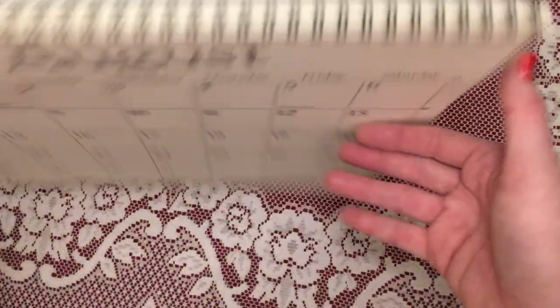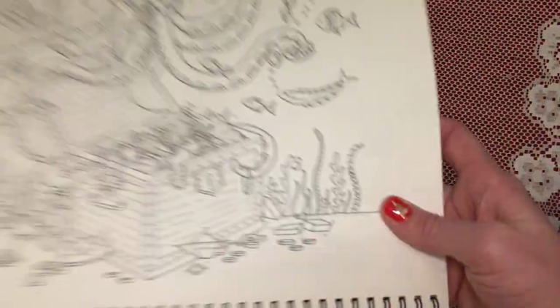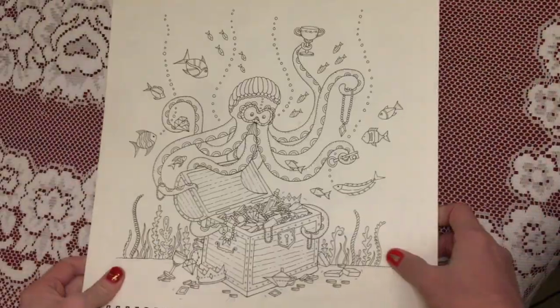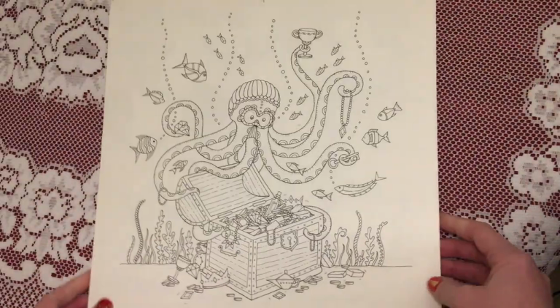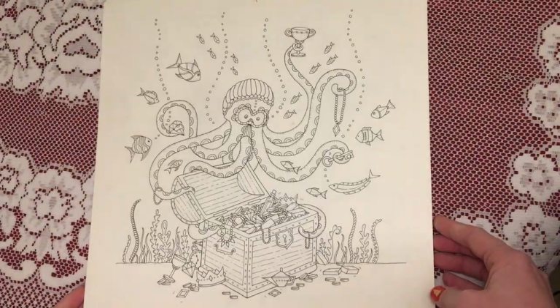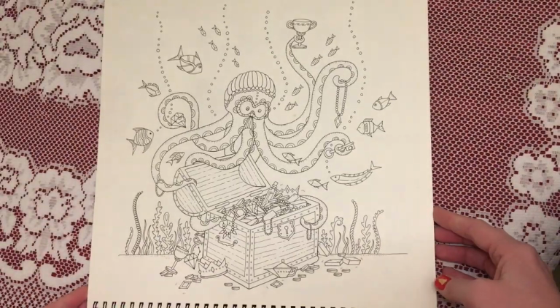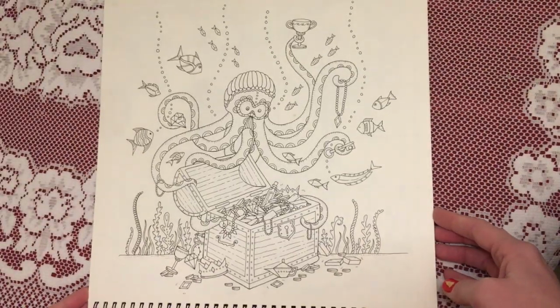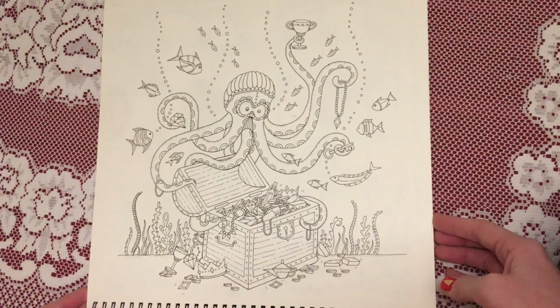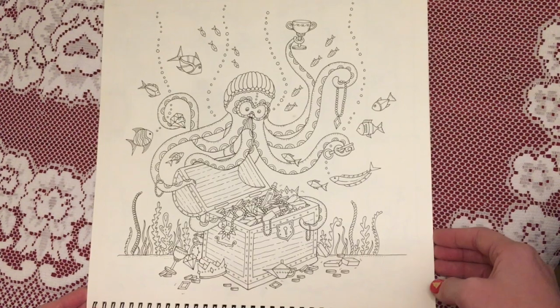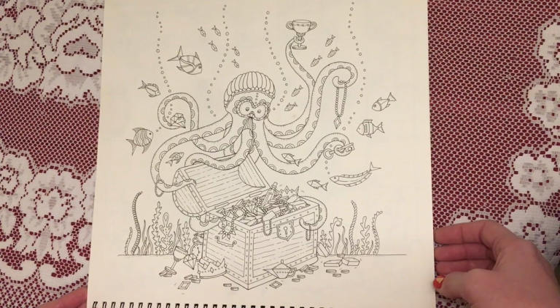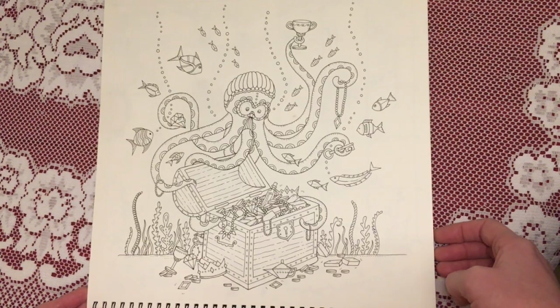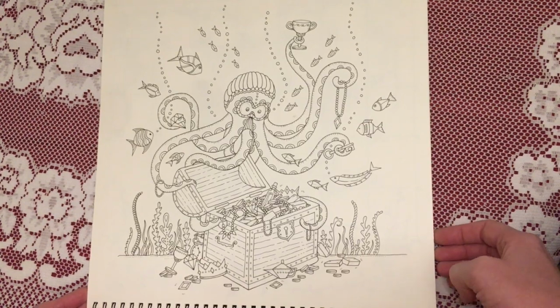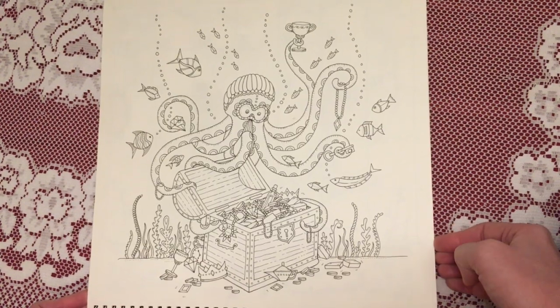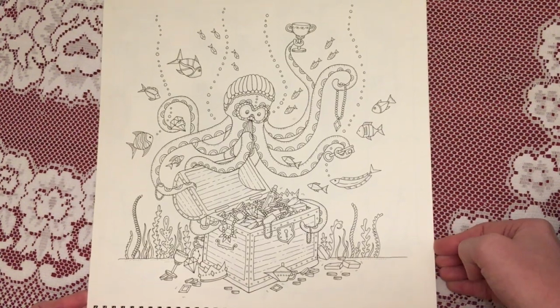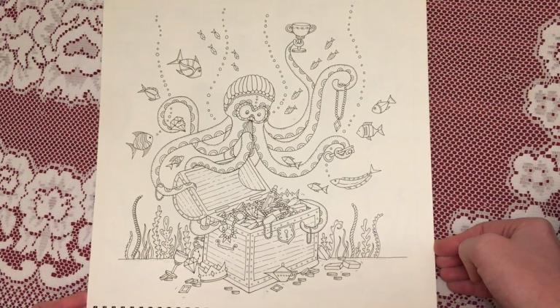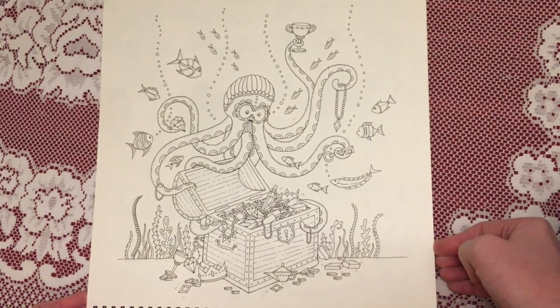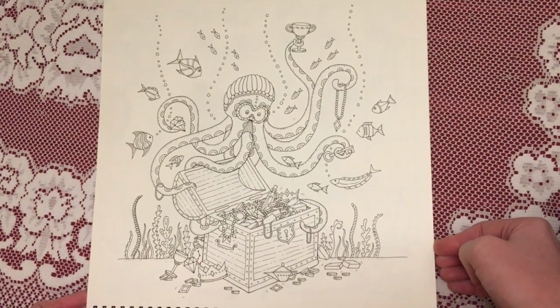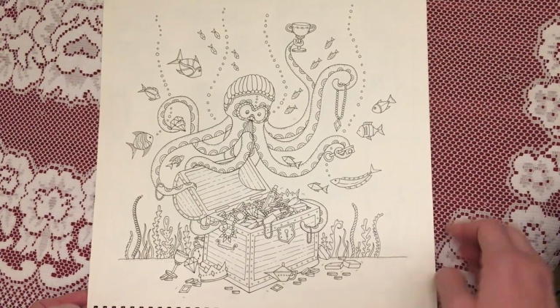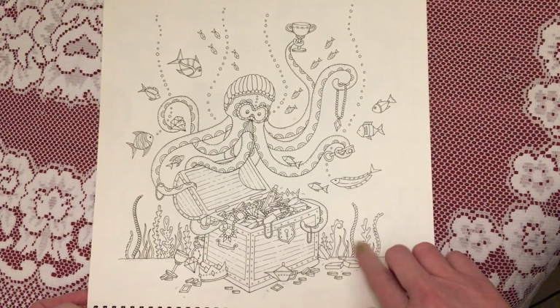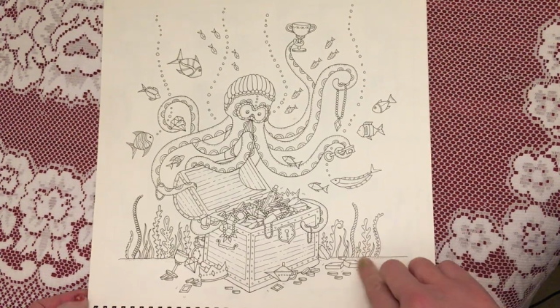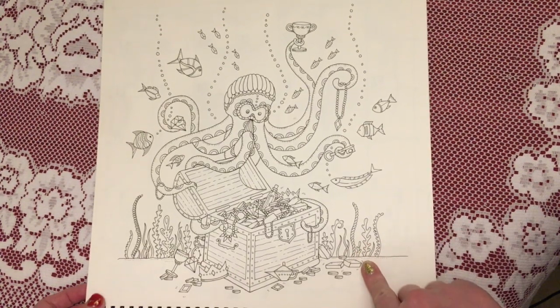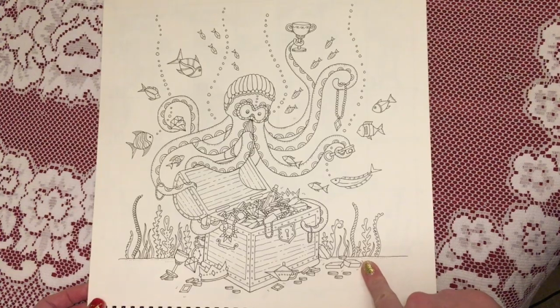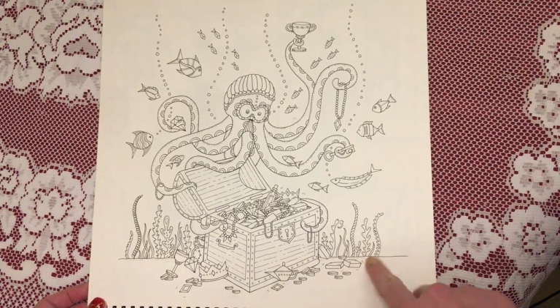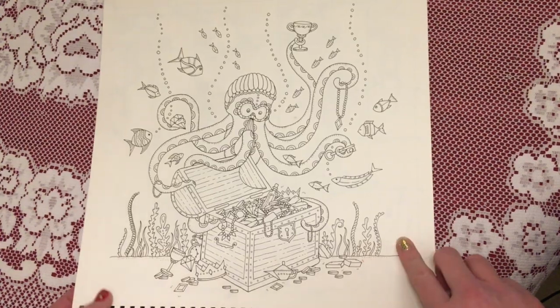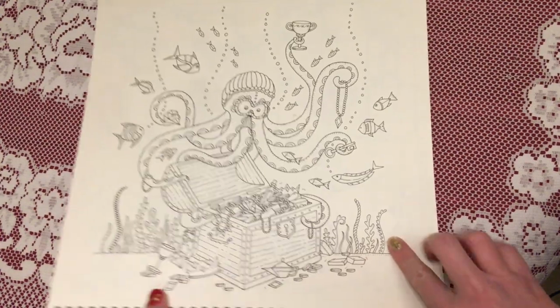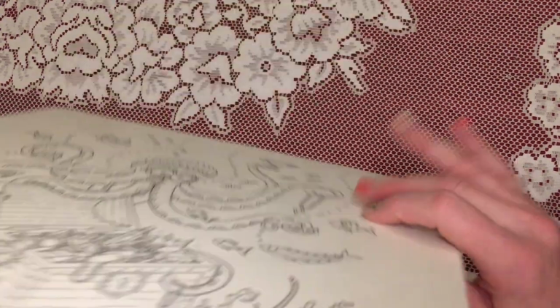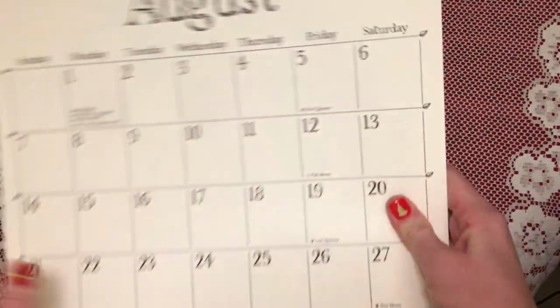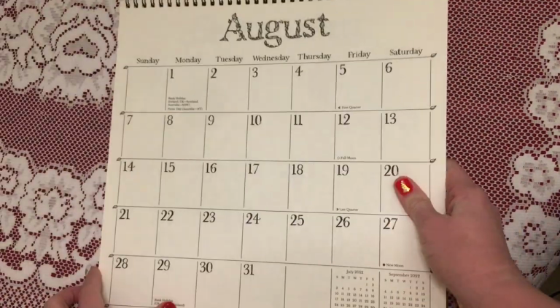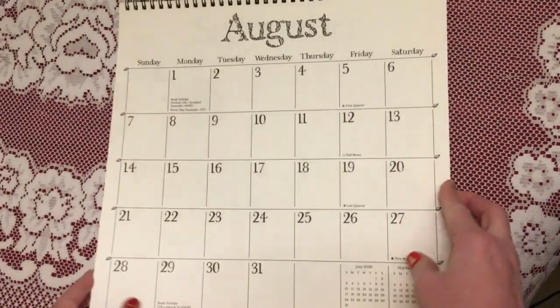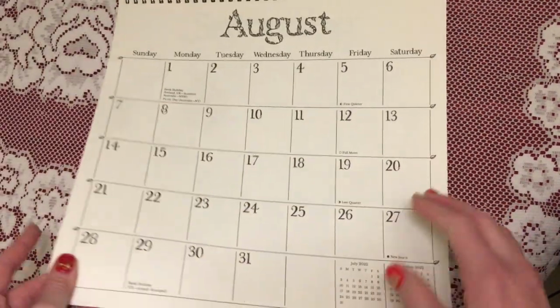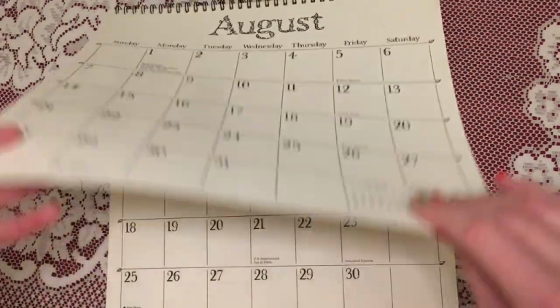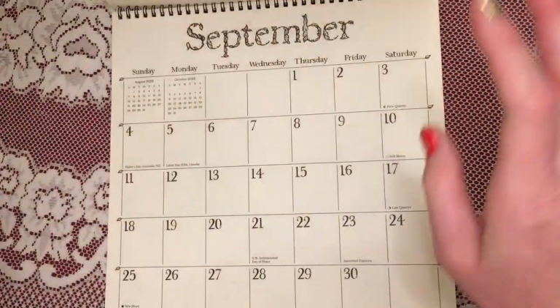For August we have the octopus underwater with his treasure chest. Again I think this one's in Enchanted Forest. So that was August.